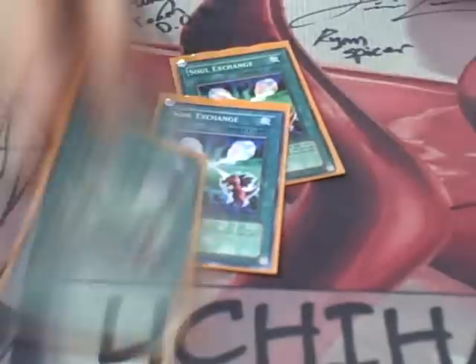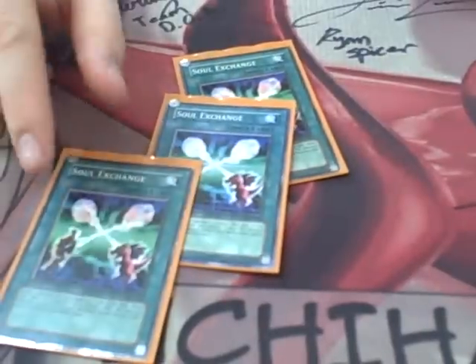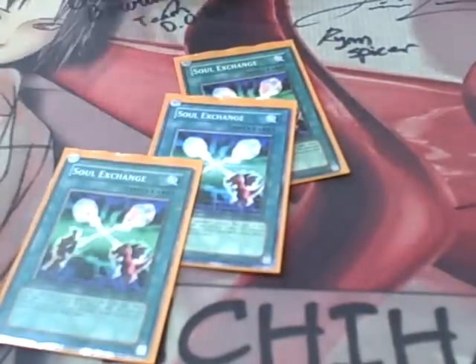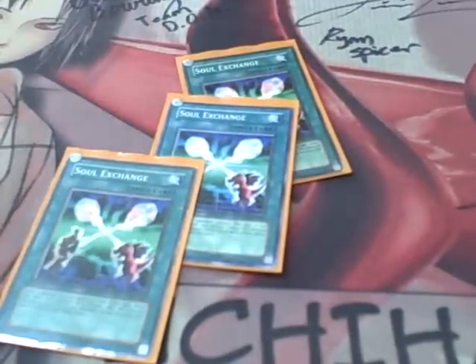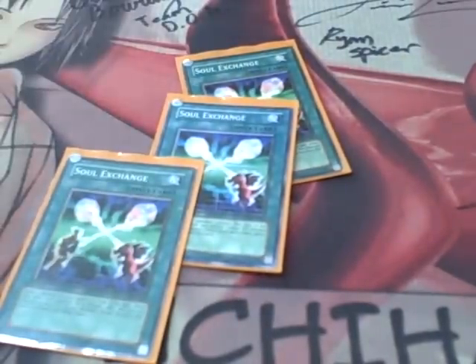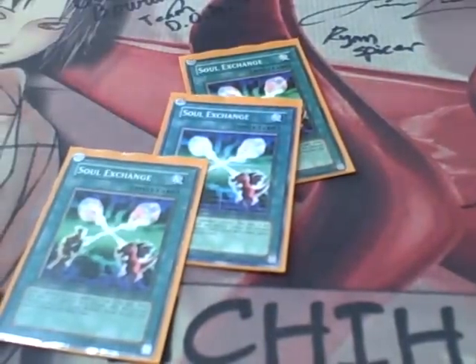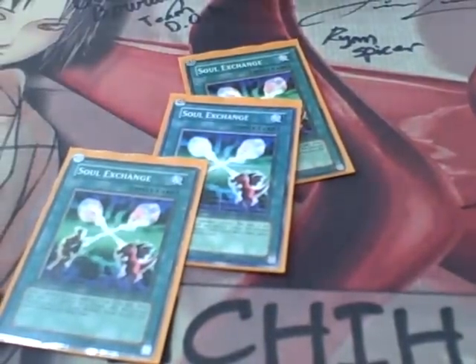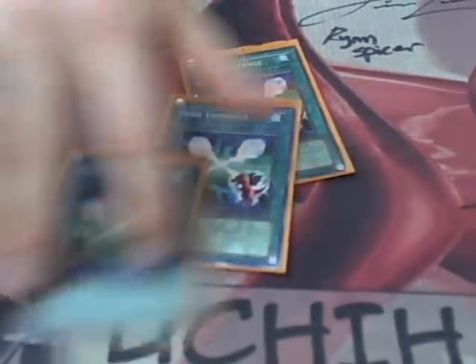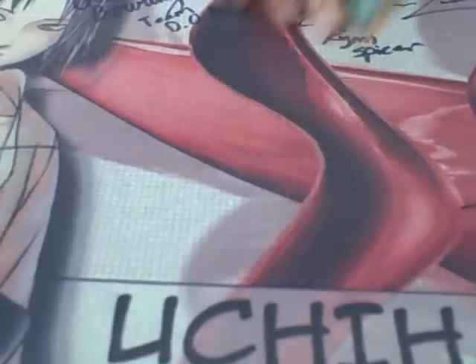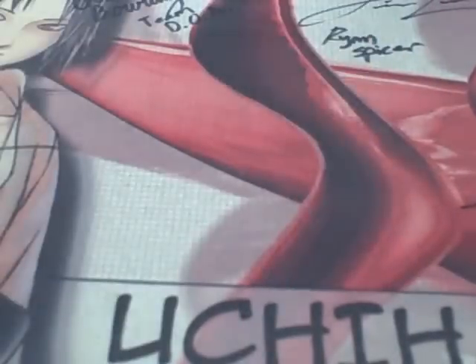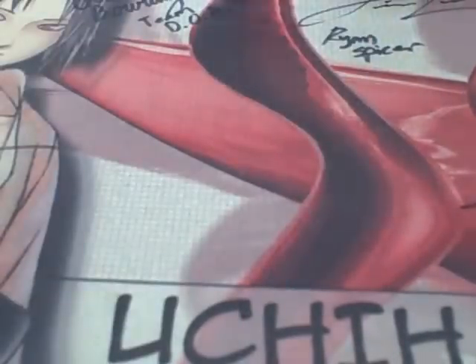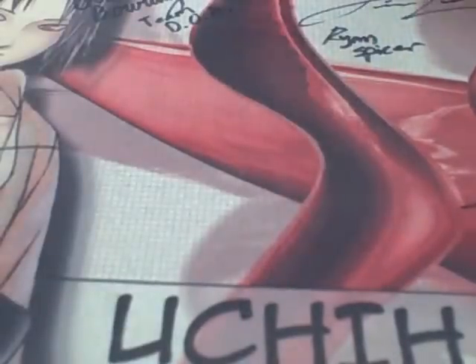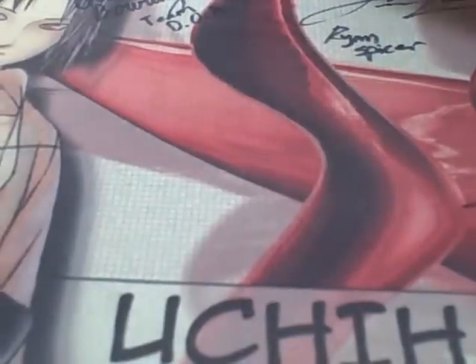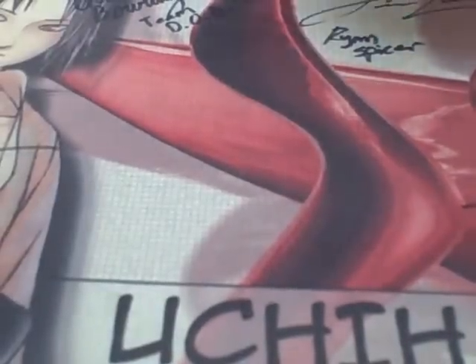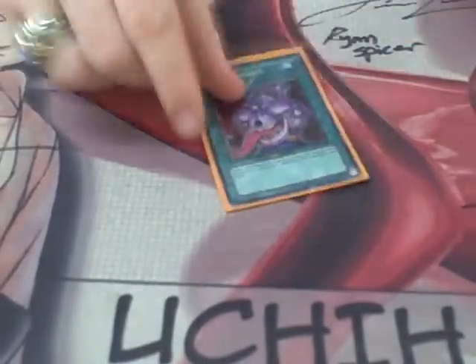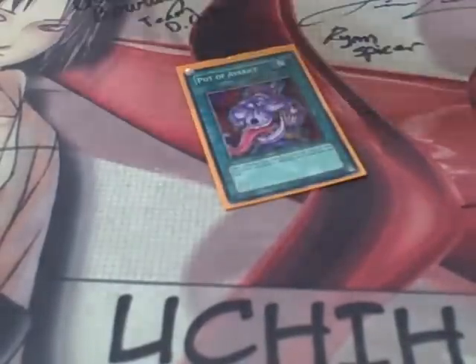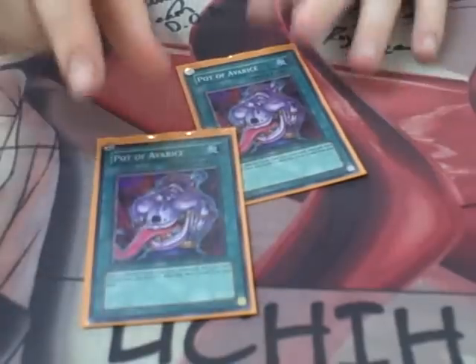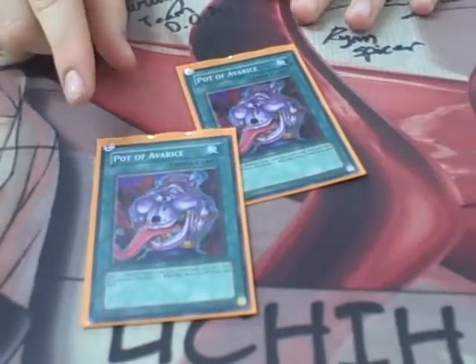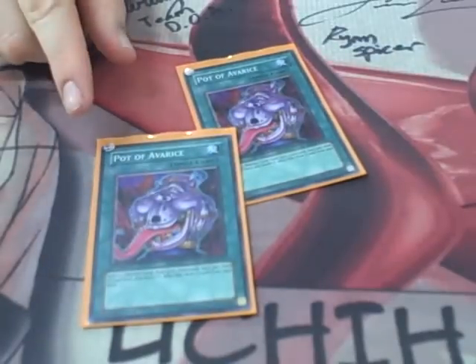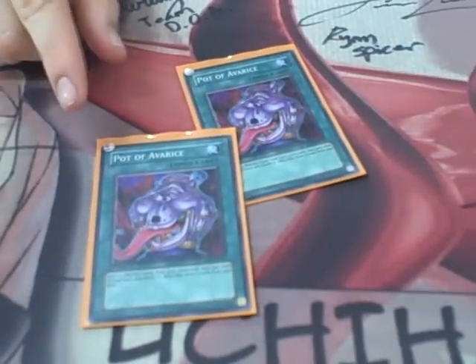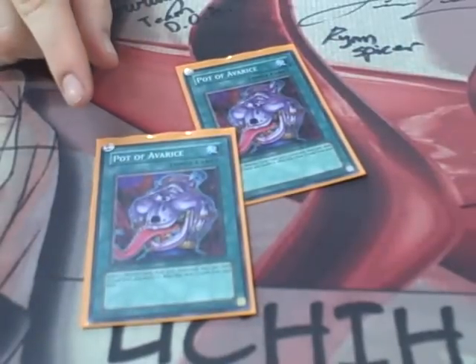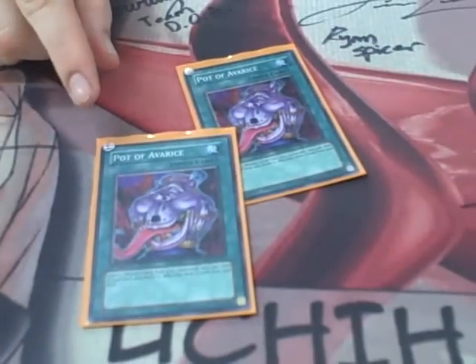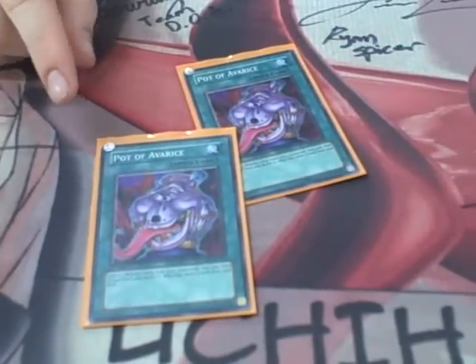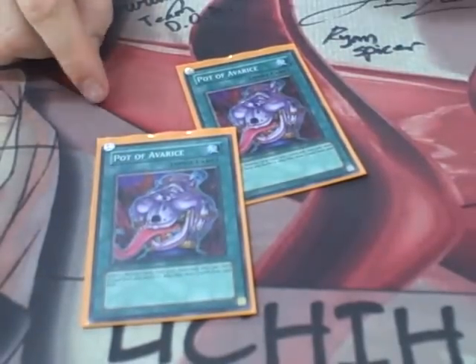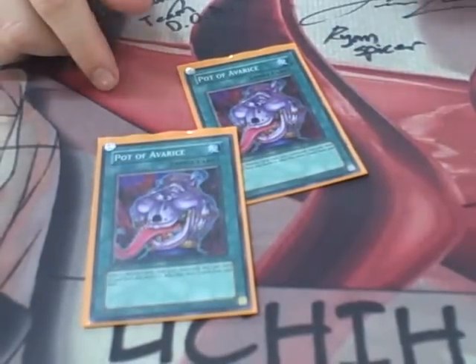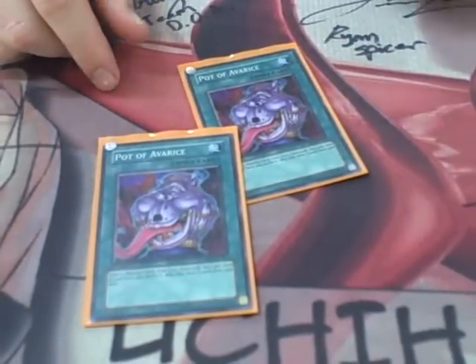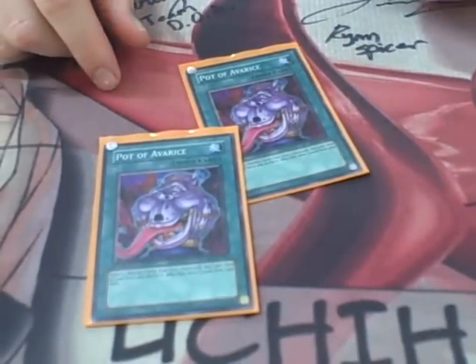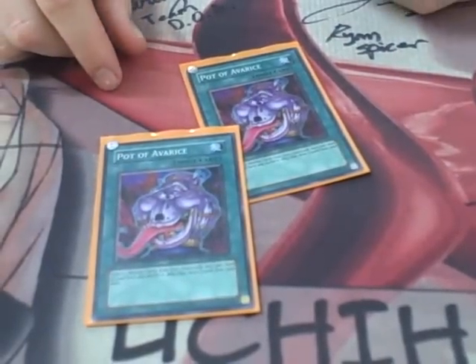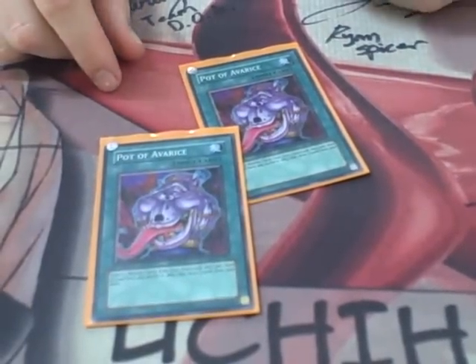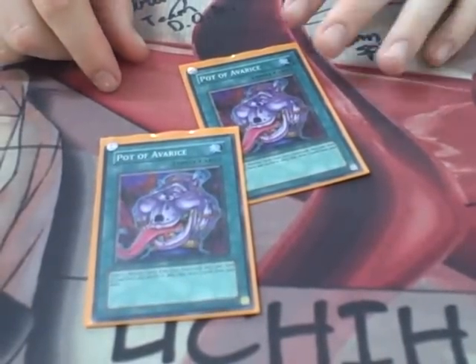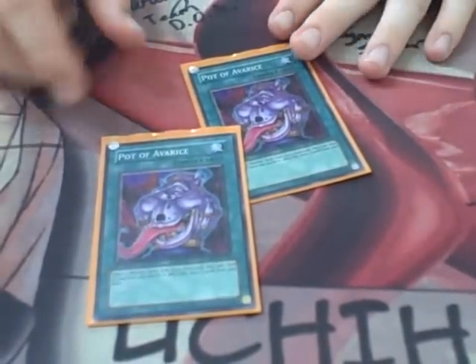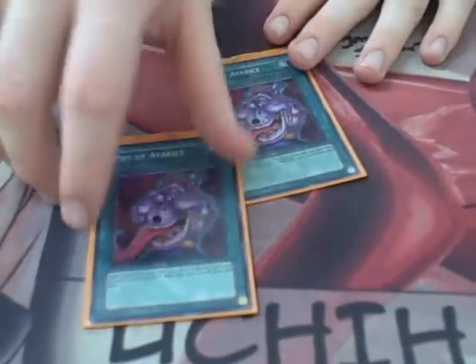Three Soul Exchanges. And then Pot — you can Pot your Monarchs back, or else you can do all your little shenanigans with the Frogs.